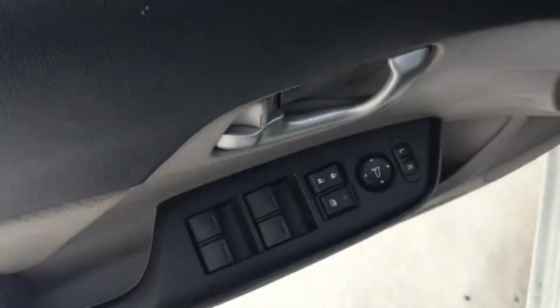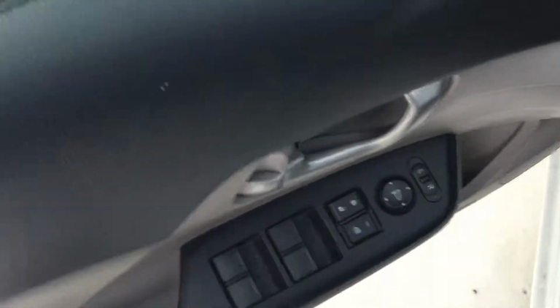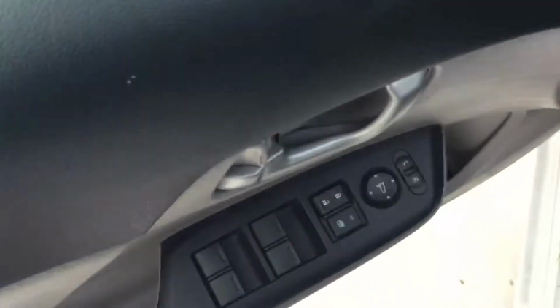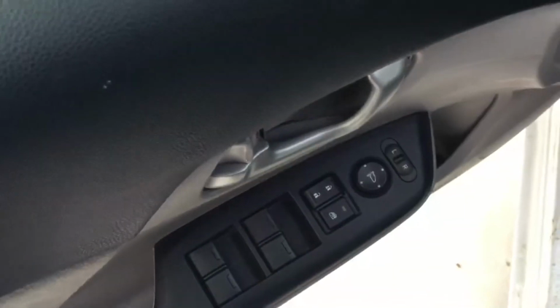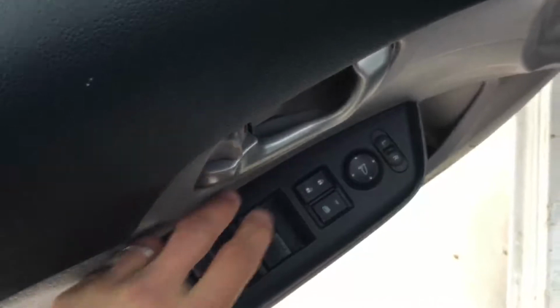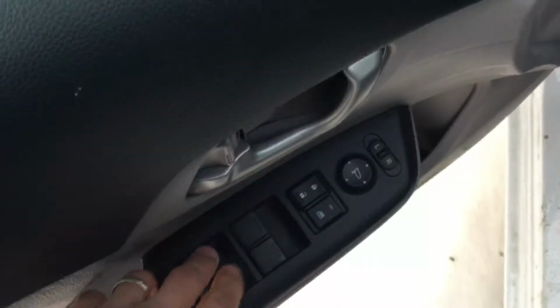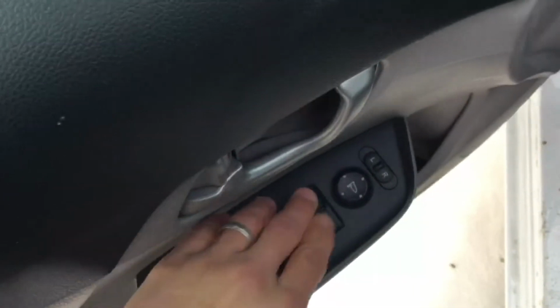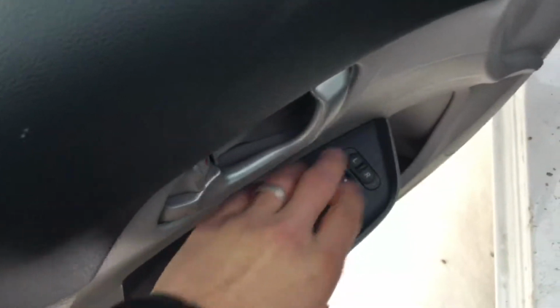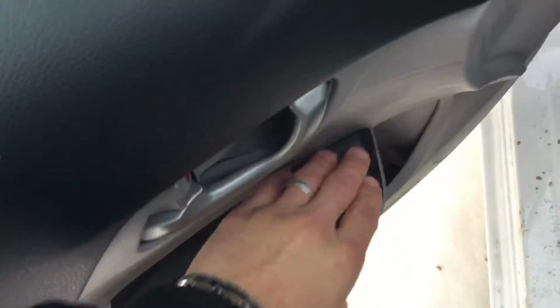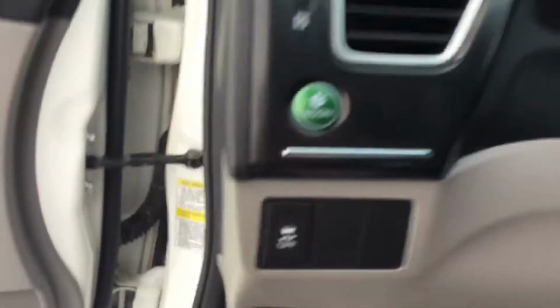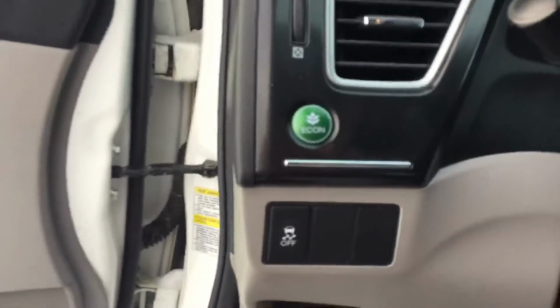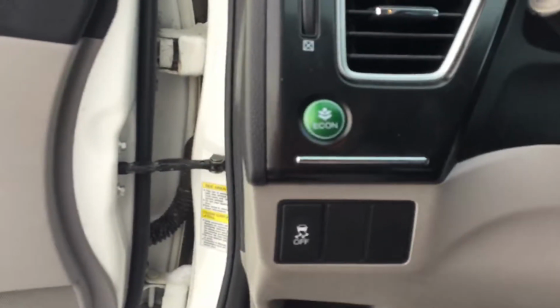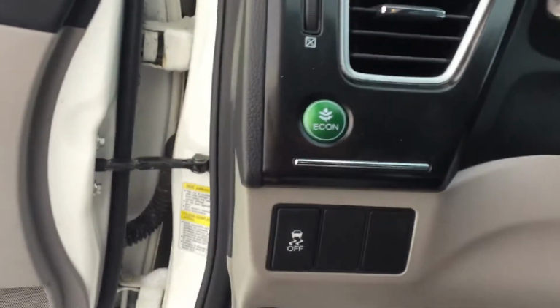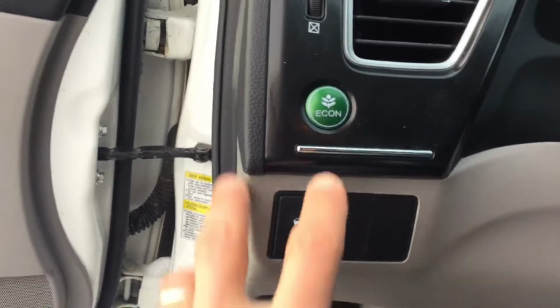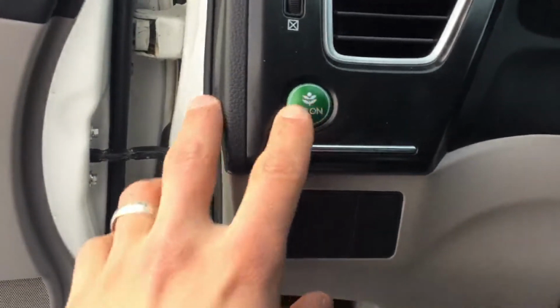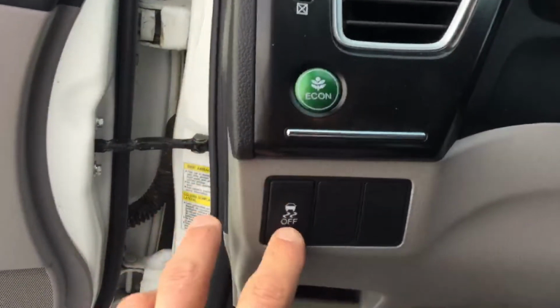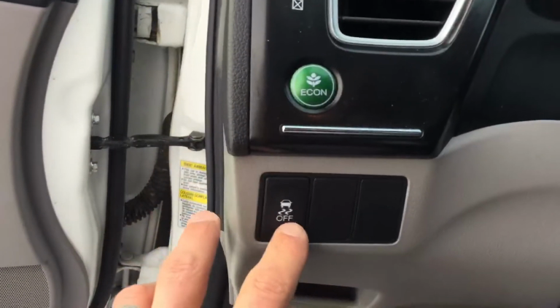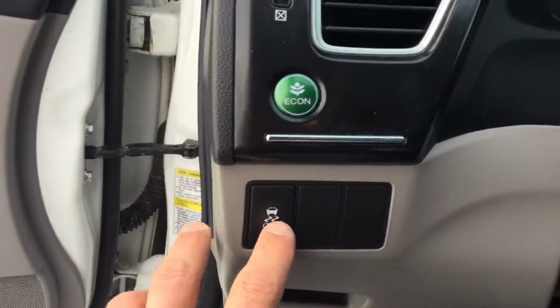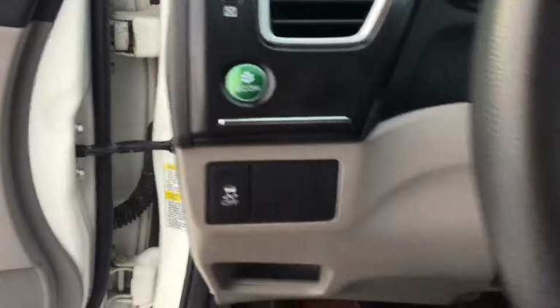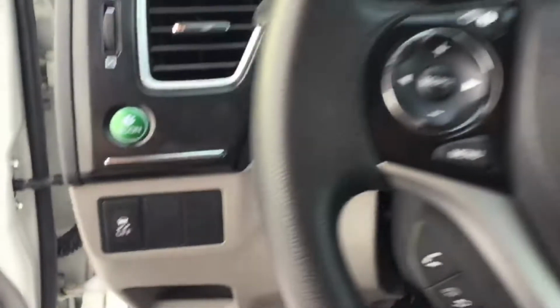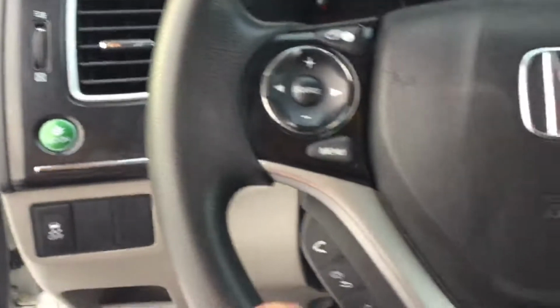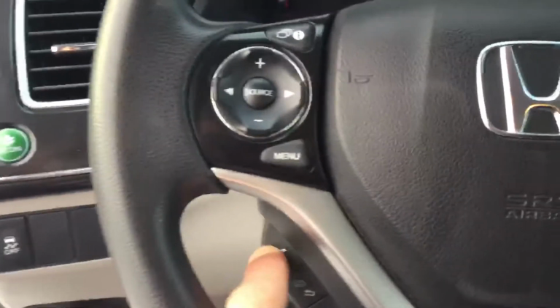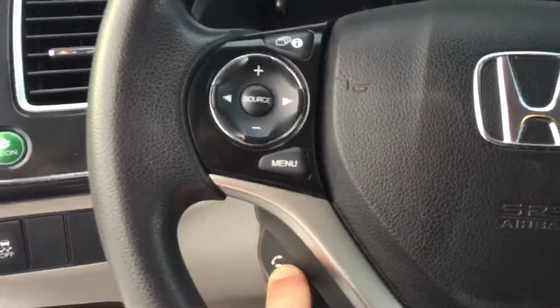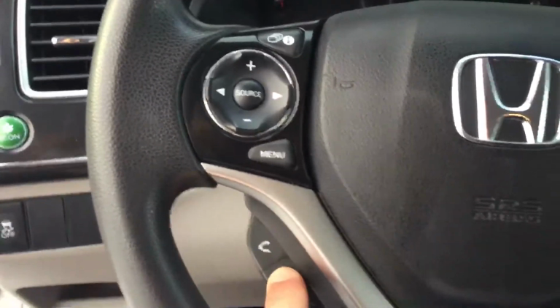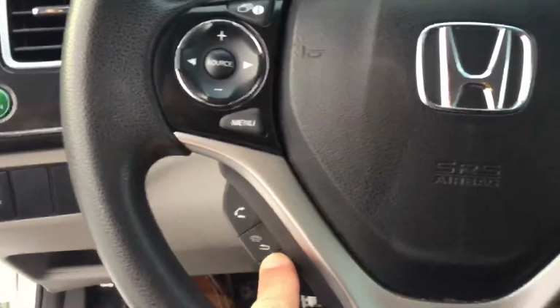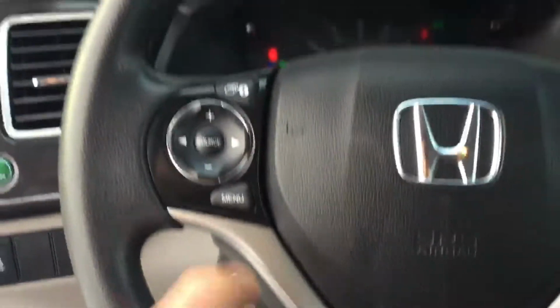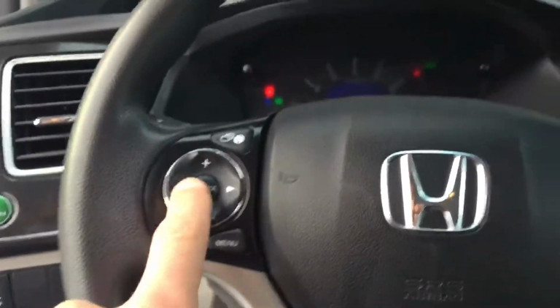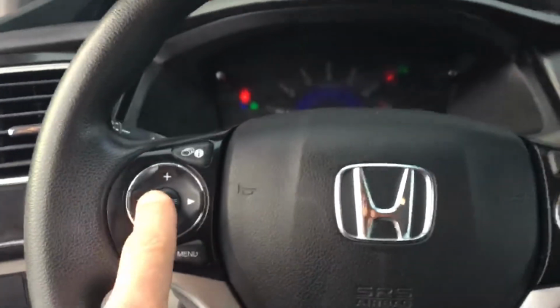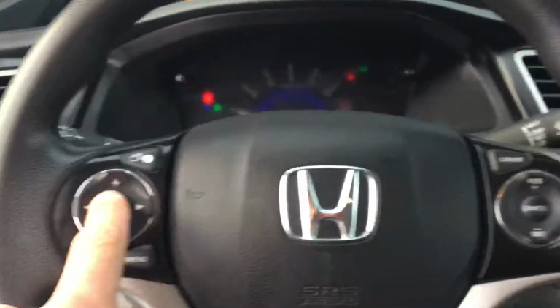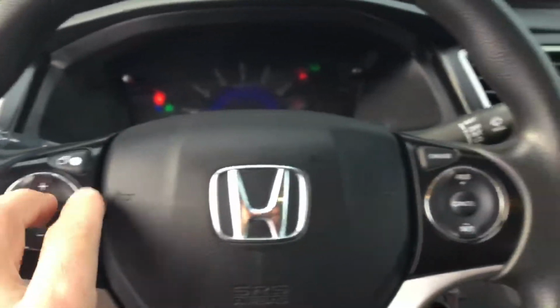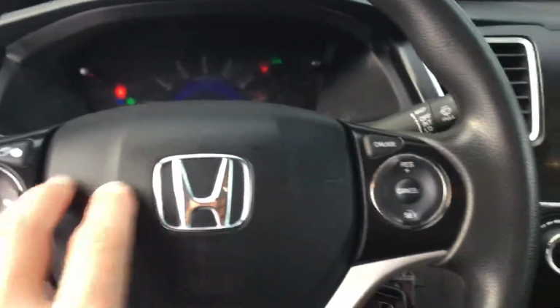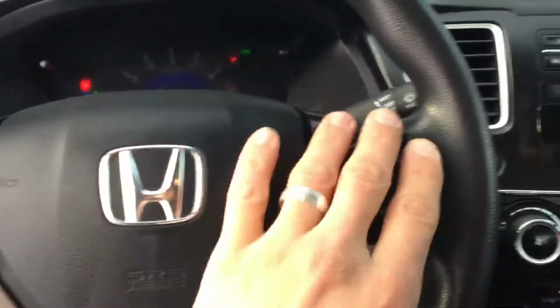Coming inside, you have your power windows, power locks, power mirror, you also have your econ mode and your traction control, as well as on the steering wheel you have your Bluetooth audio as well as your Bluetooth support for your phone.